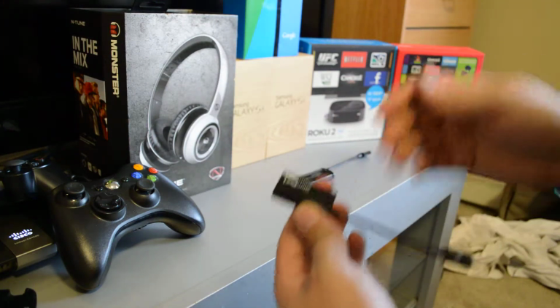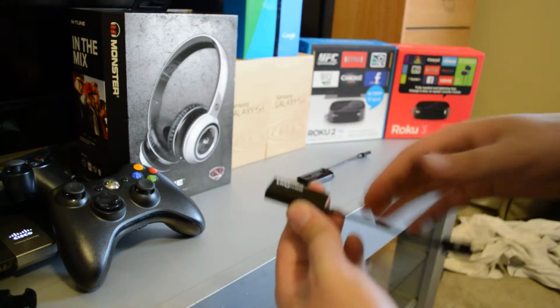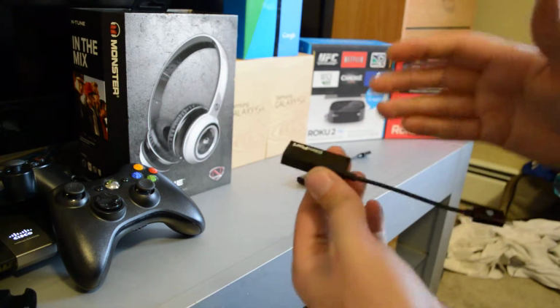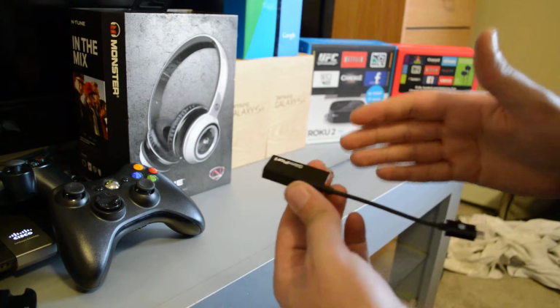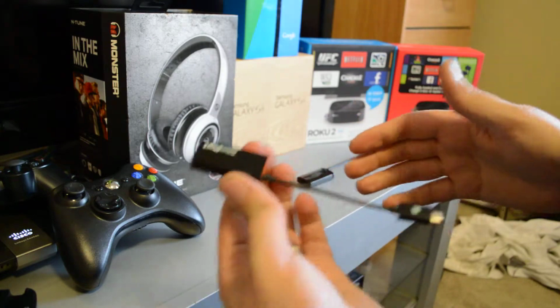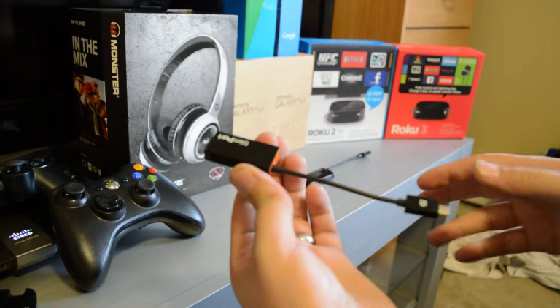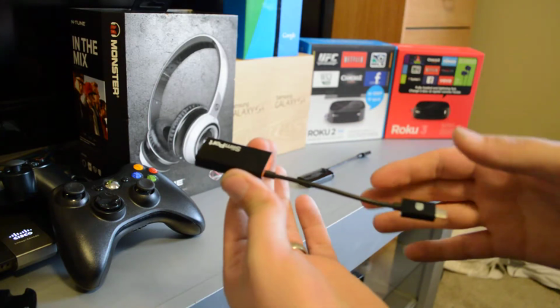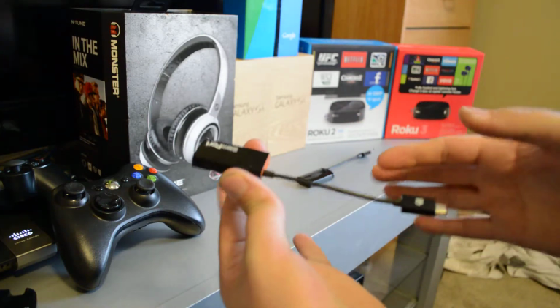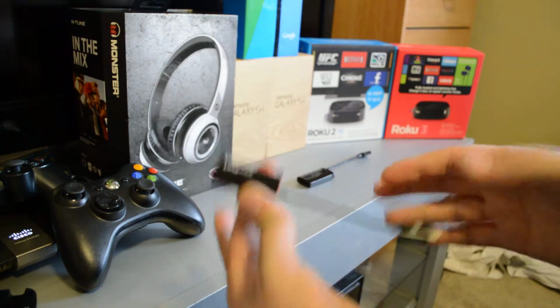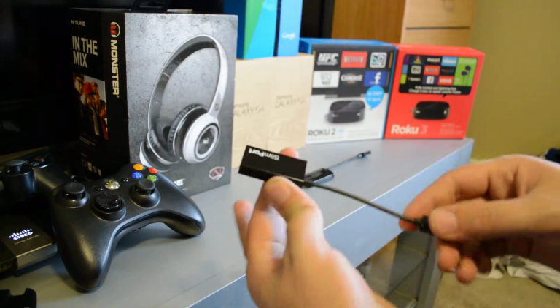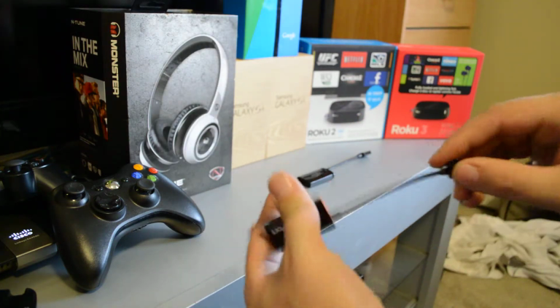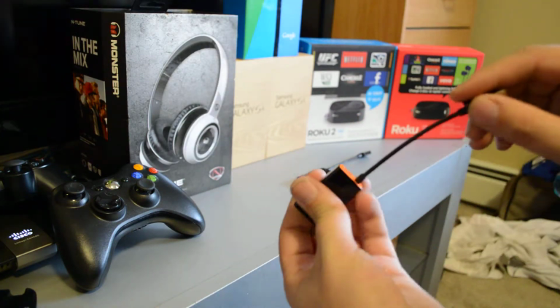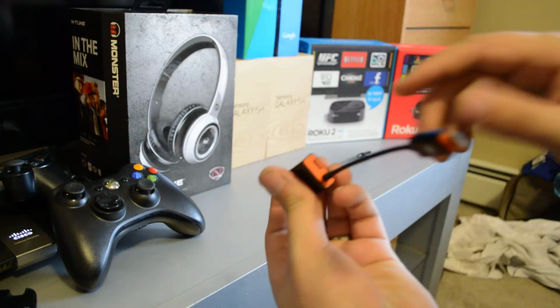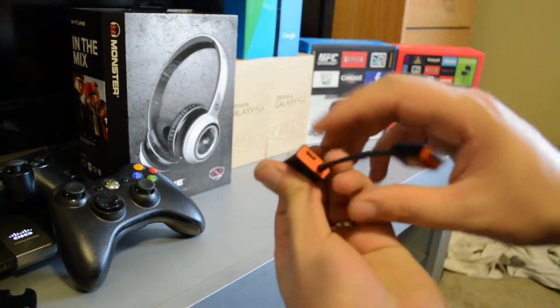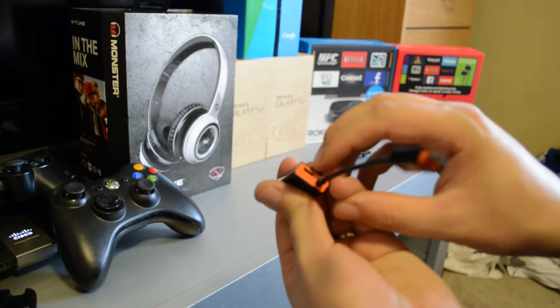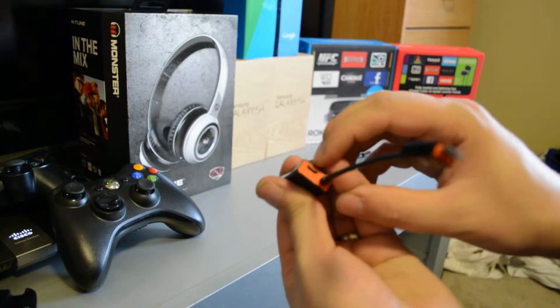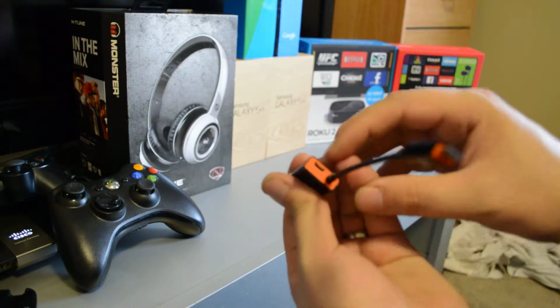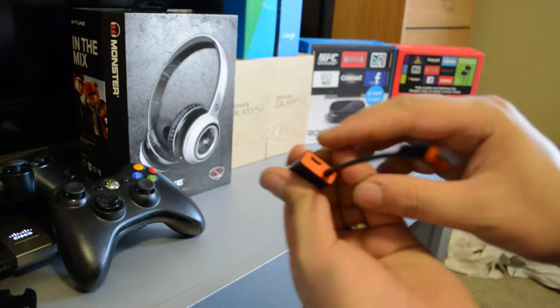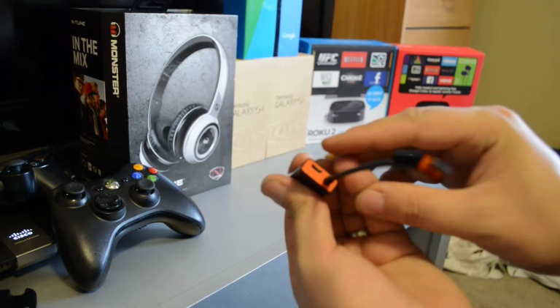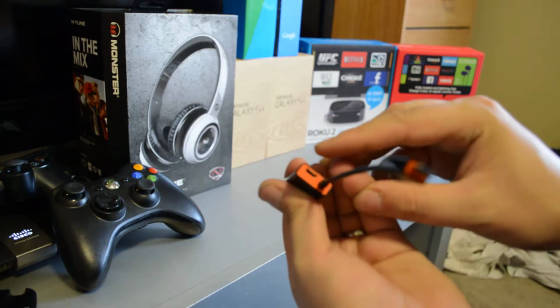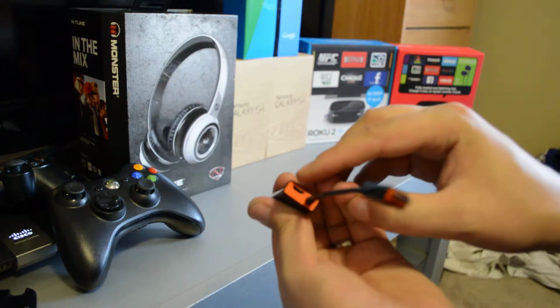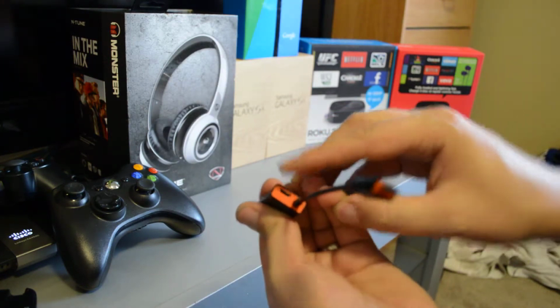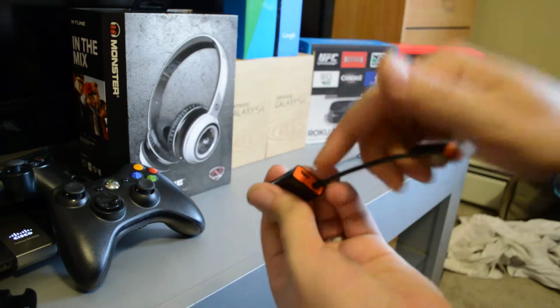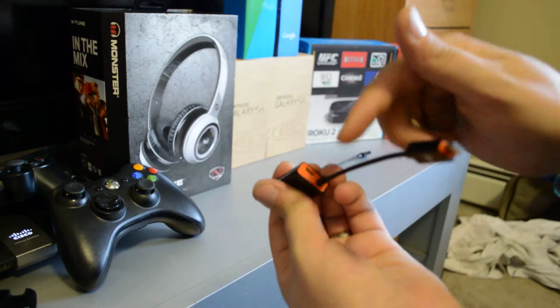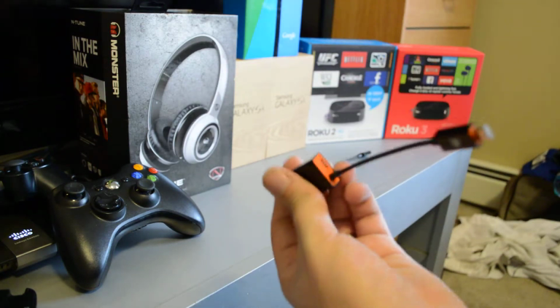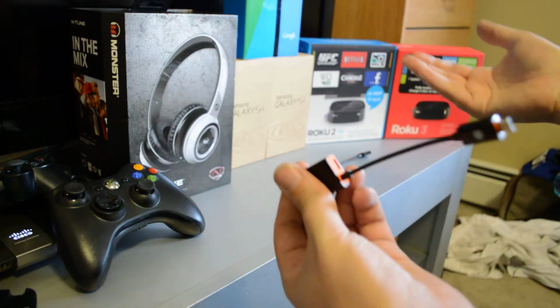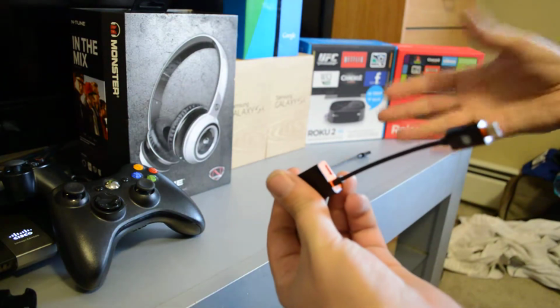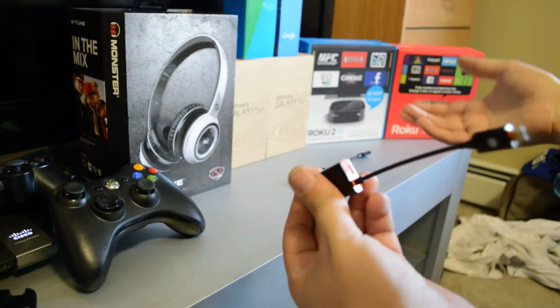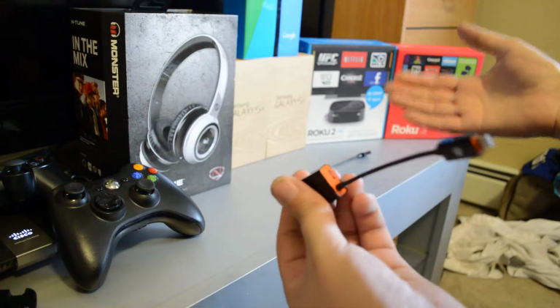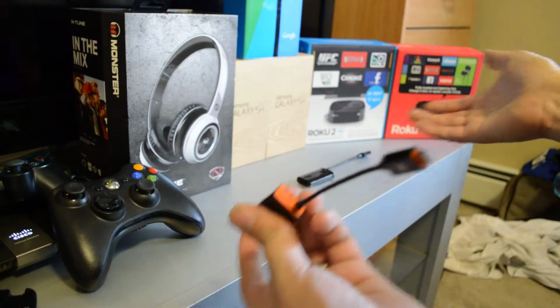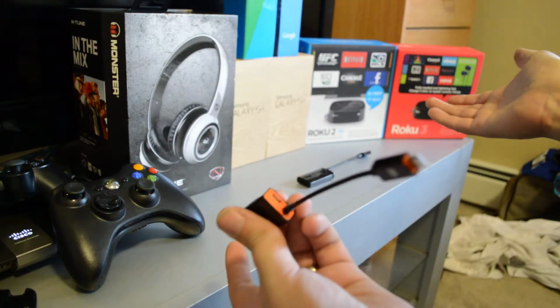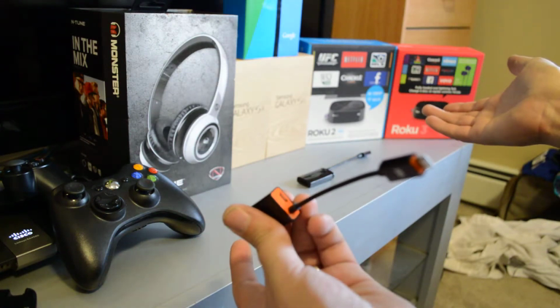Slimport cables are a lot more difficult to find, but the advantage is you don't need it plugged into power. So if you have an OTG cable, you can plug that in with a keyboard and mouse and use it on your TV.